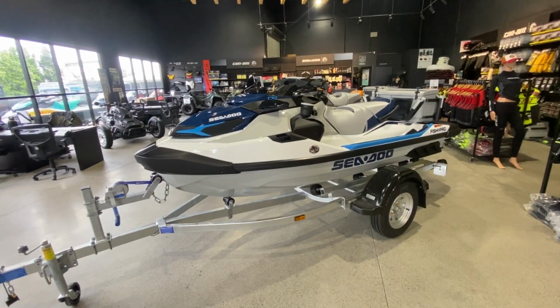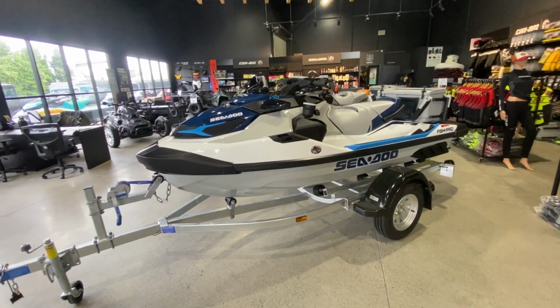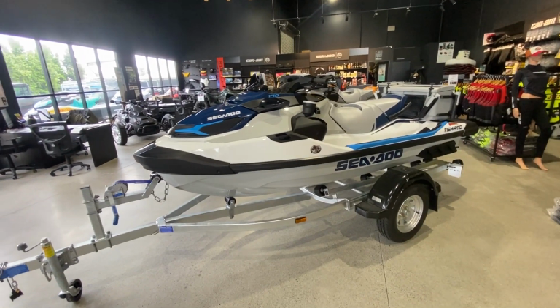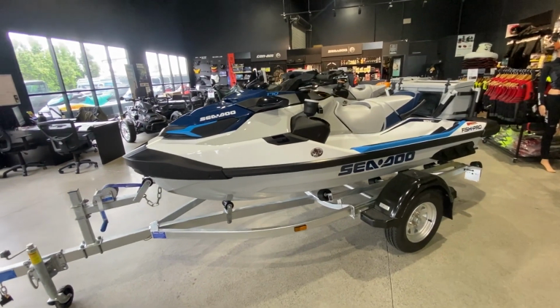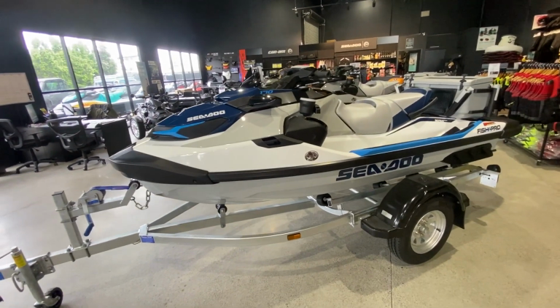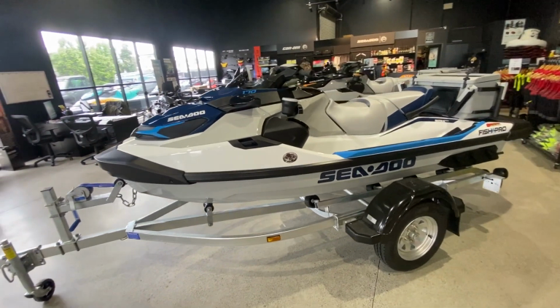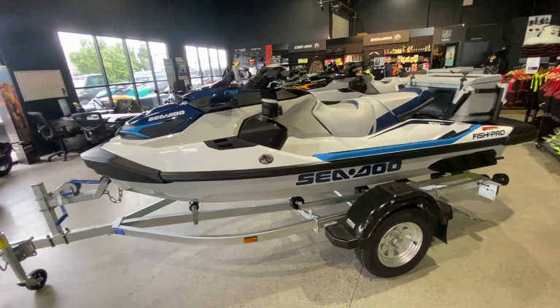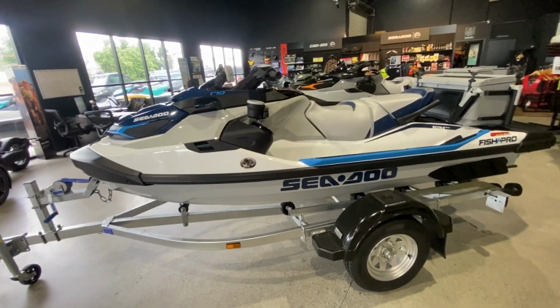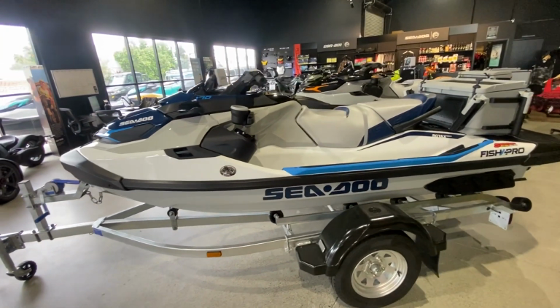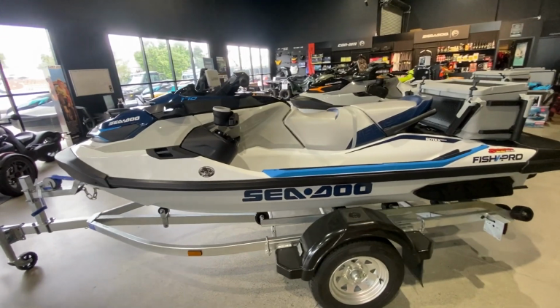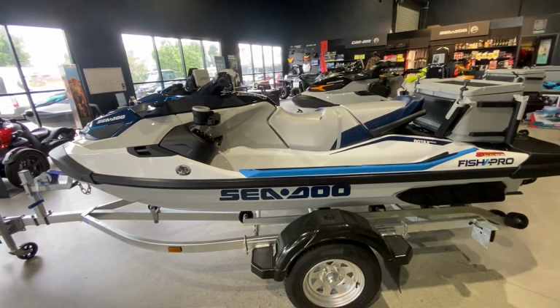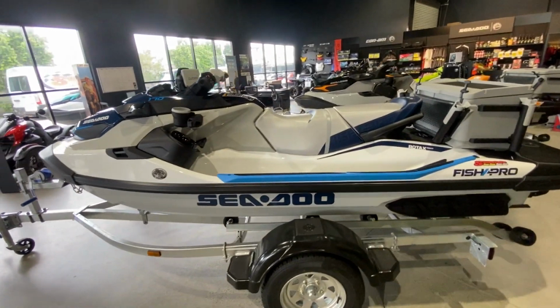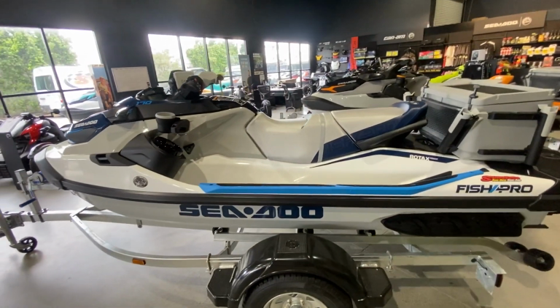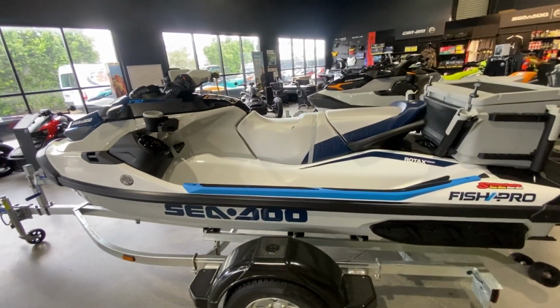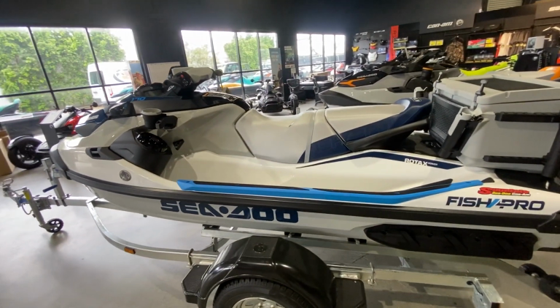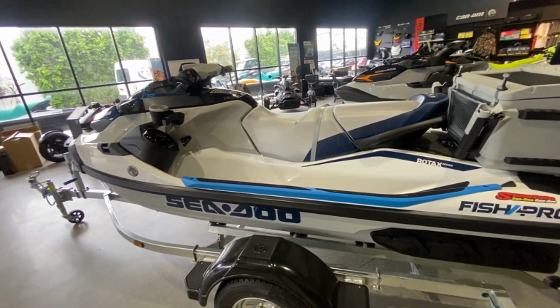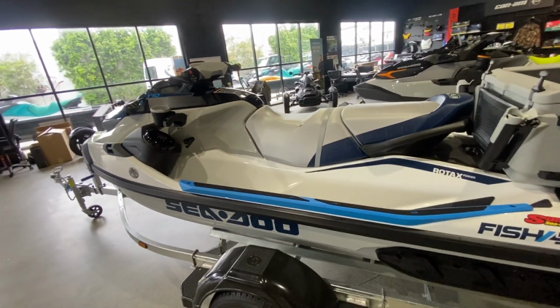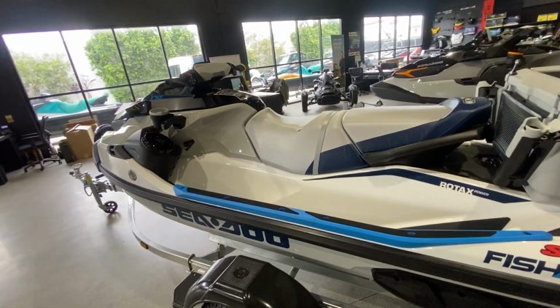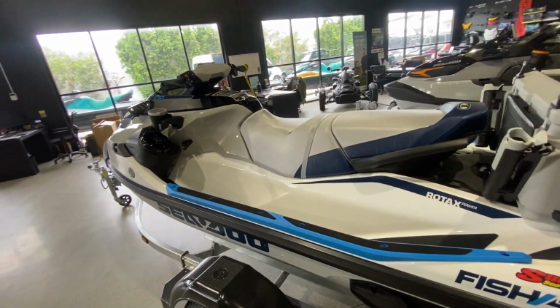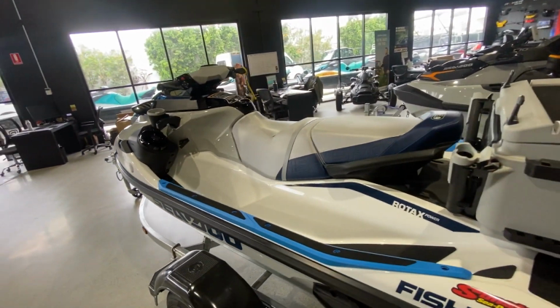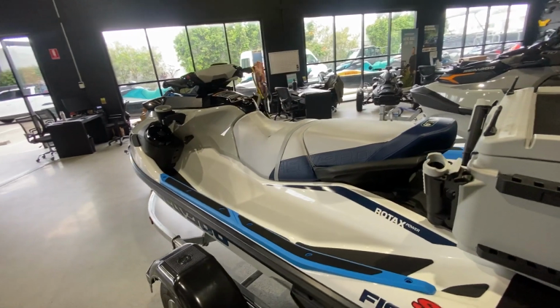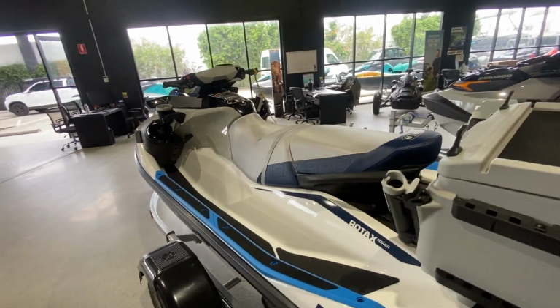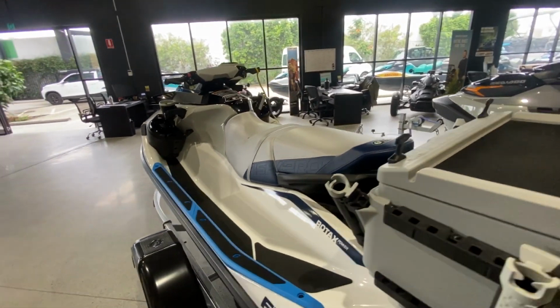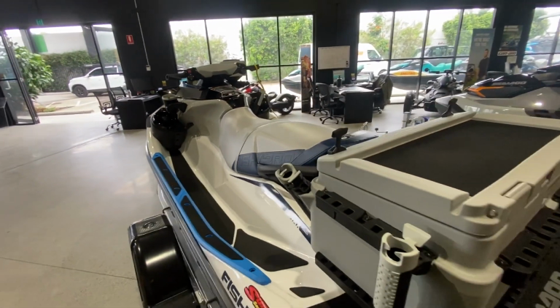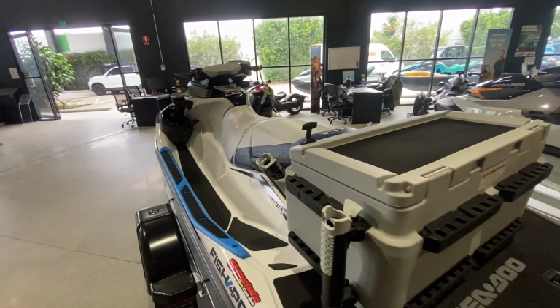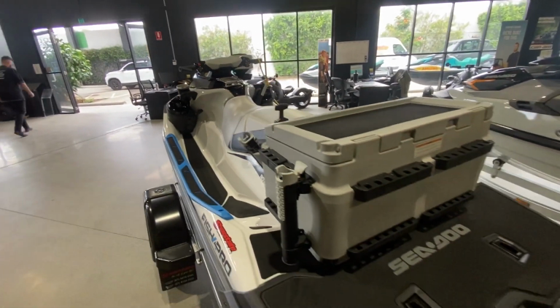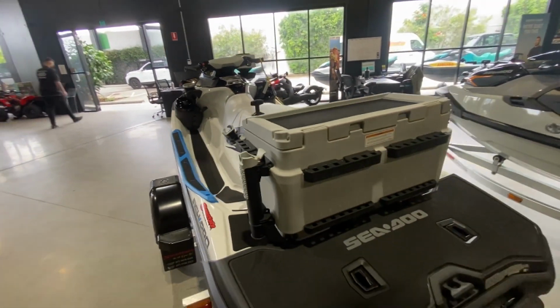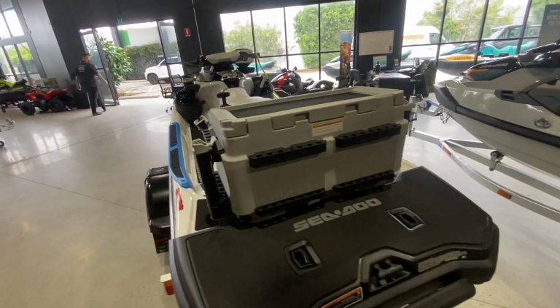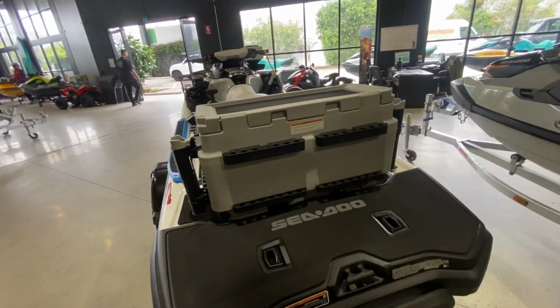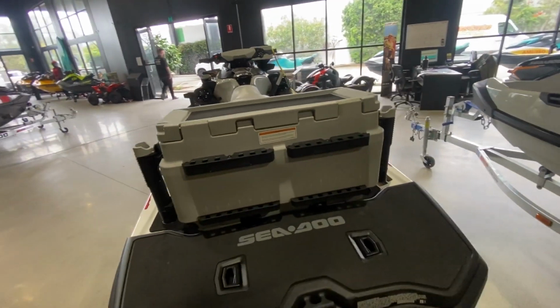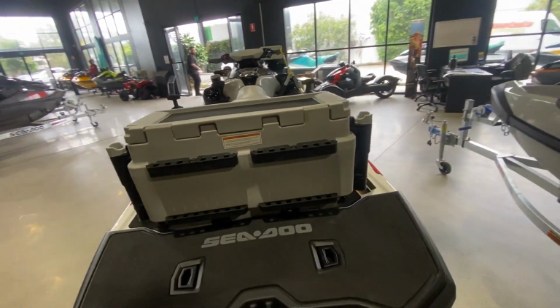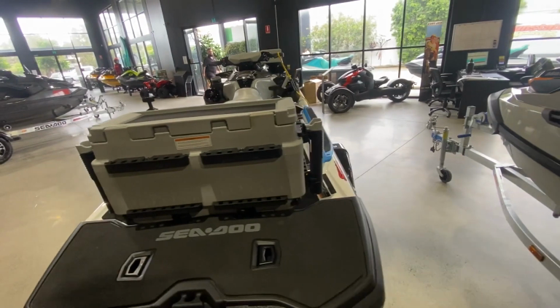G'day guys, it's Ben from Sunstate Cedar on Canham here again. Today I'm showing you the 2023 Fish Pro Sport. The Fish Pro is part of a three ski series with your Scout, your Sport, and your Trophy.